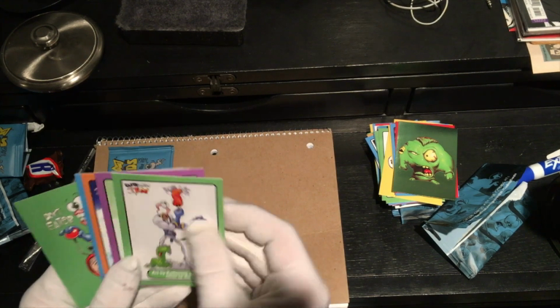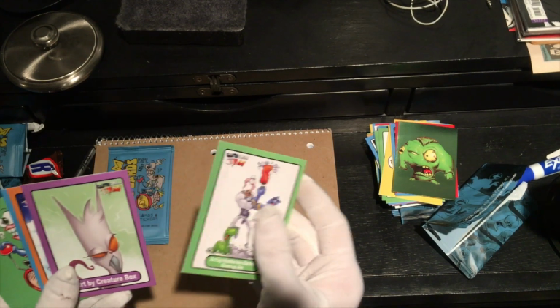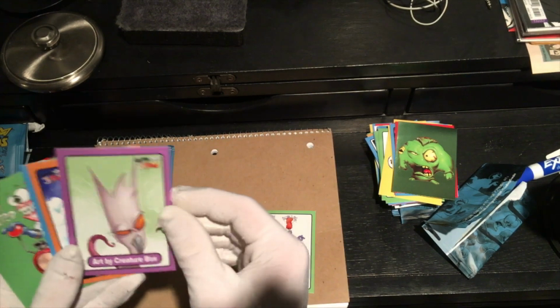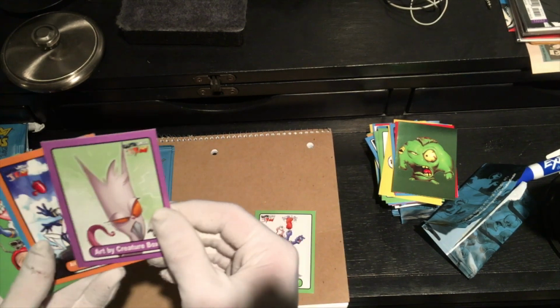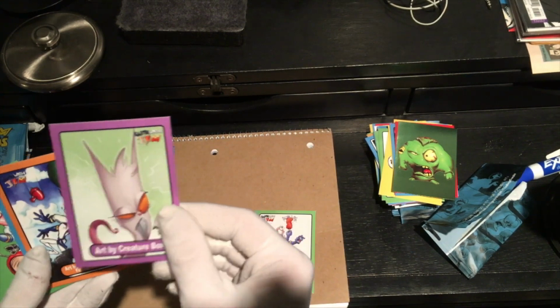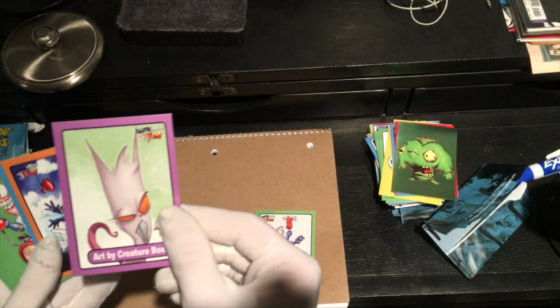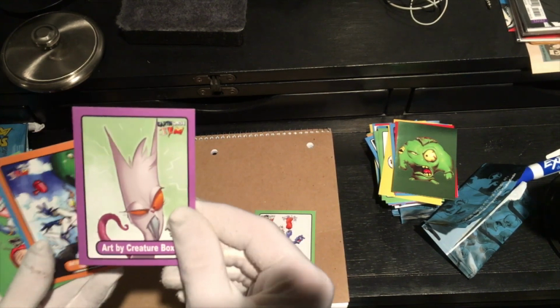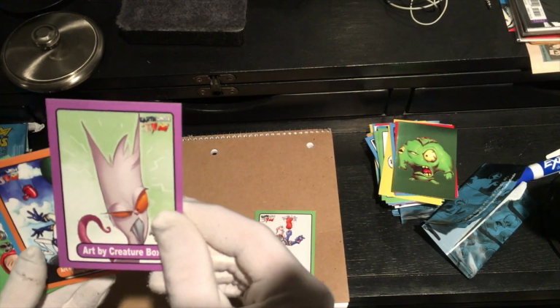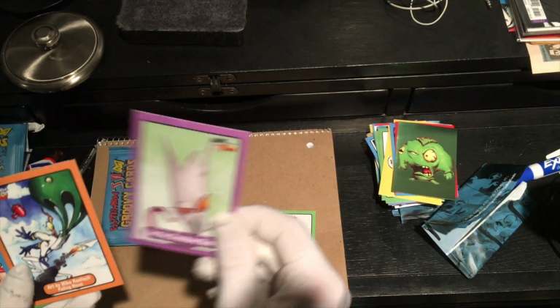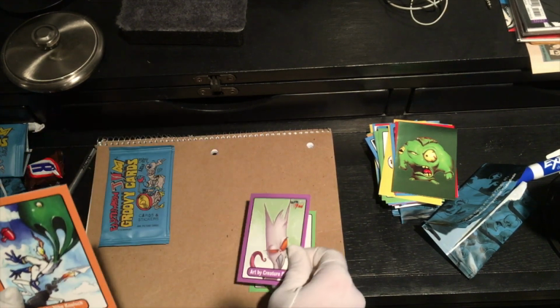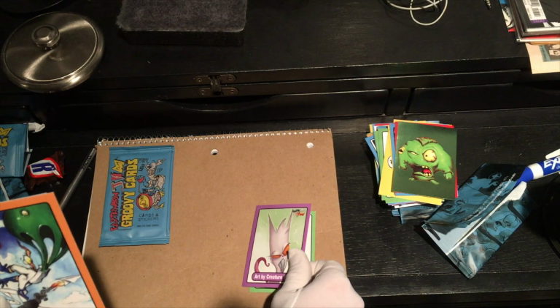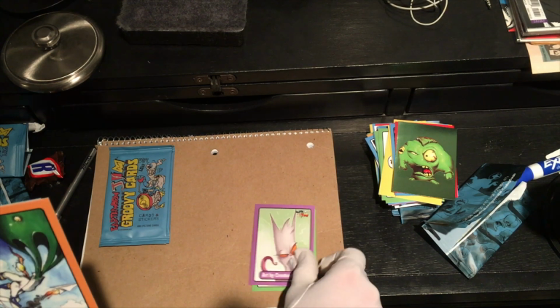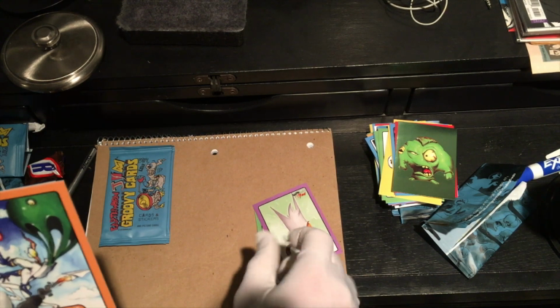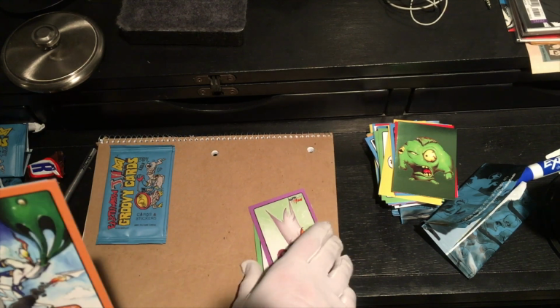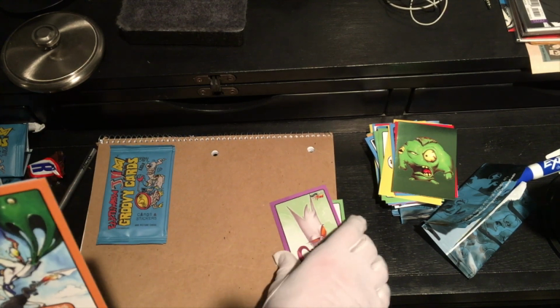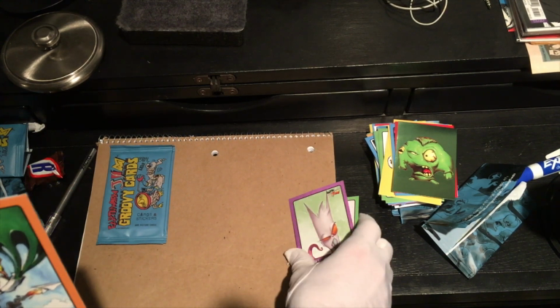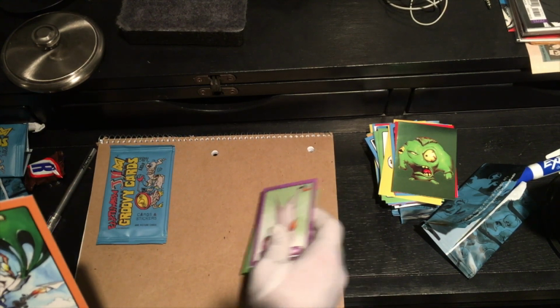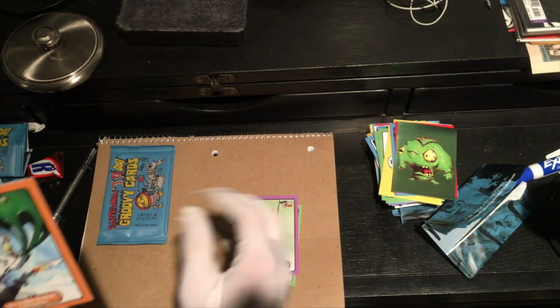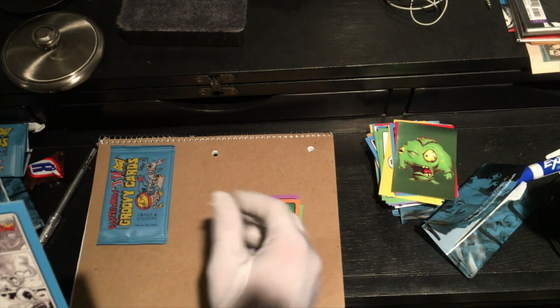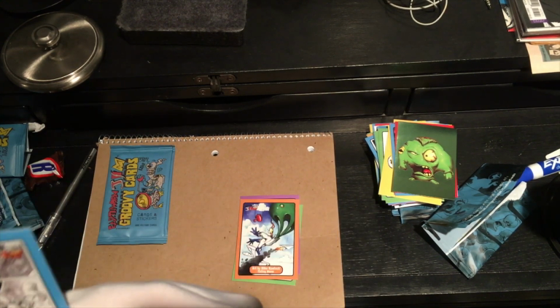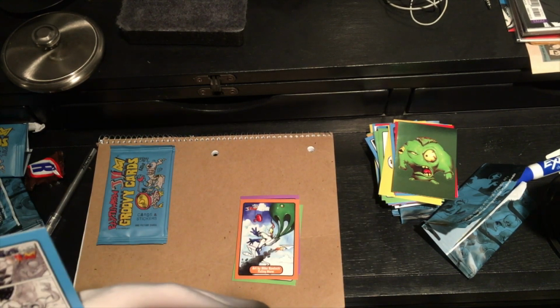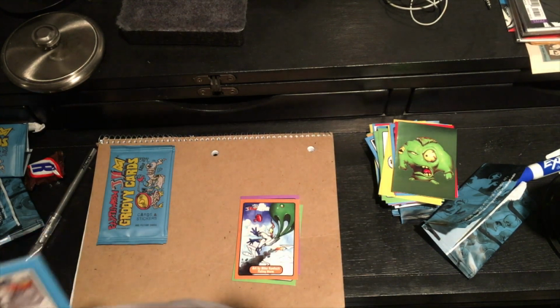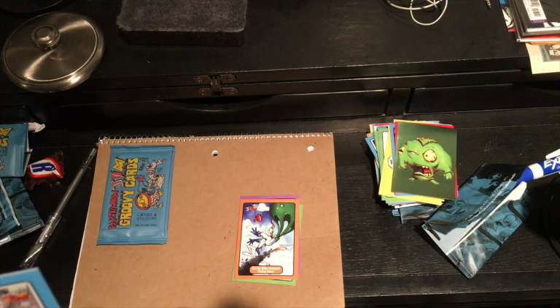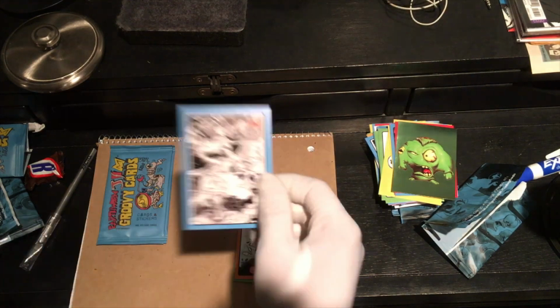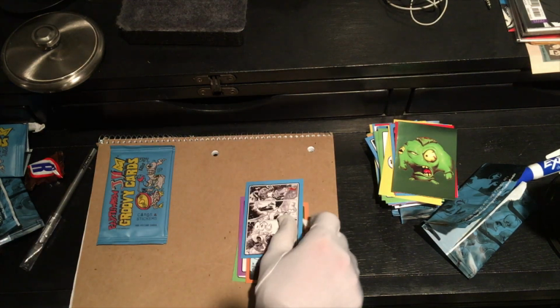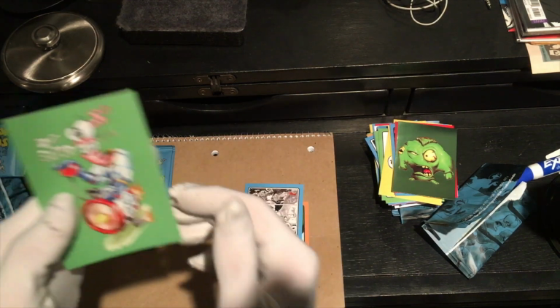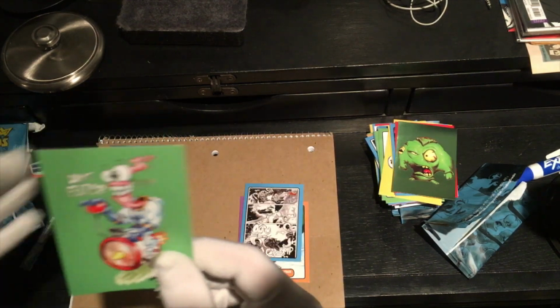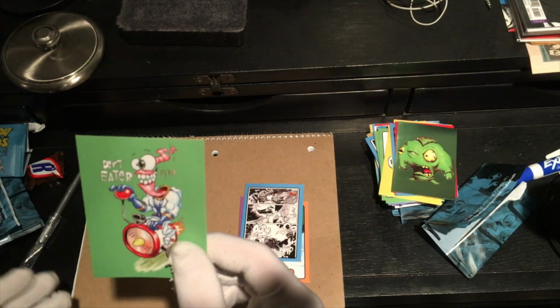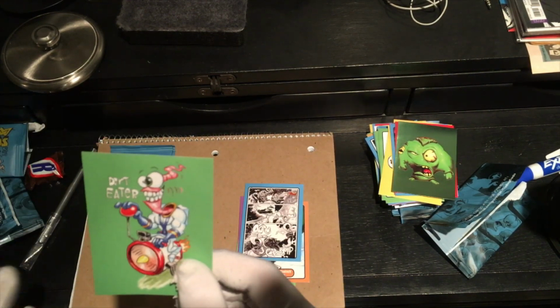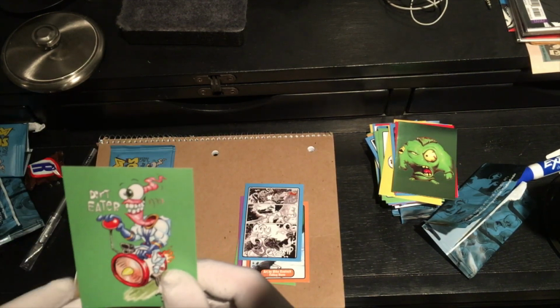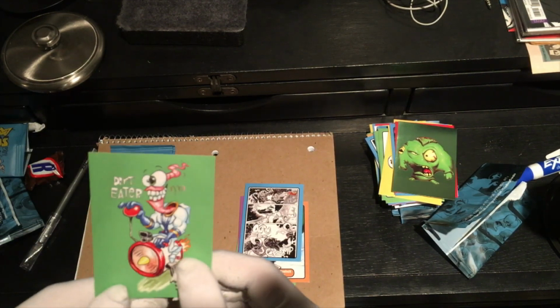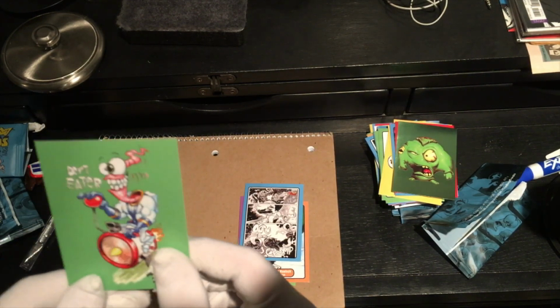Don't think I saw that one. Creature Box. I like Creature Box's takes on the characters. Art by Mike Kolsch. Falling Worm. Comic page. Nice. All fighting. And there's, like, the same art on the cover of the baggie.